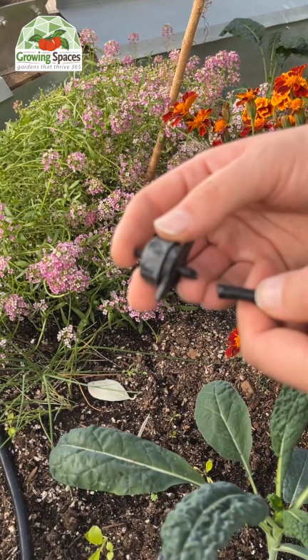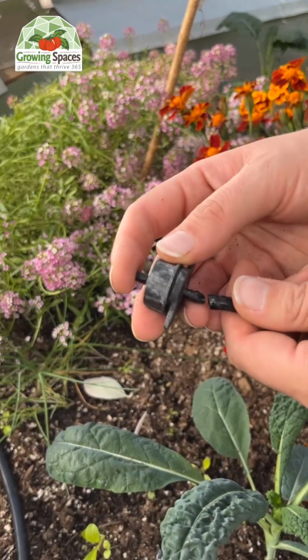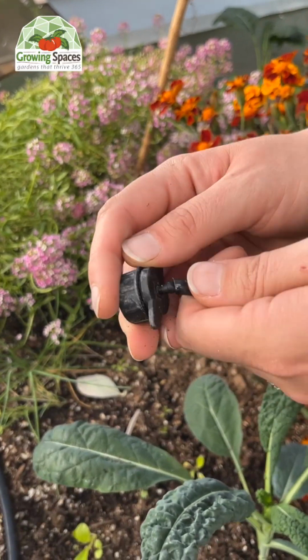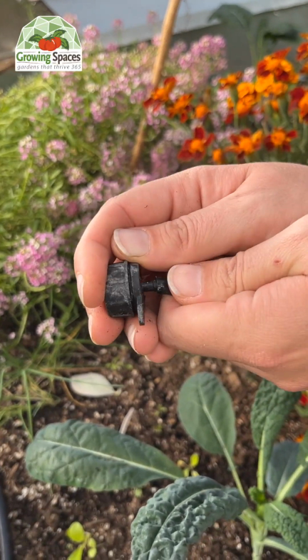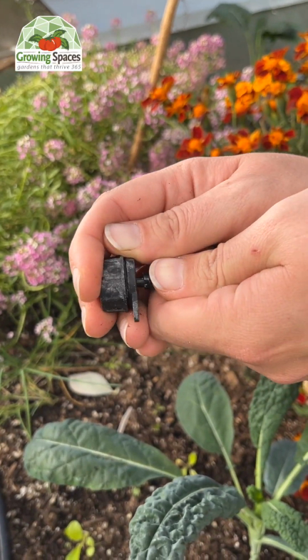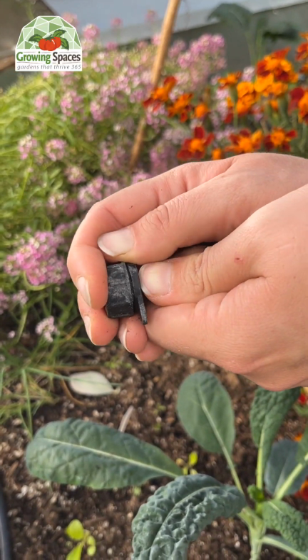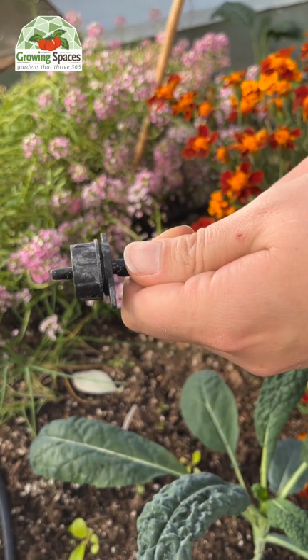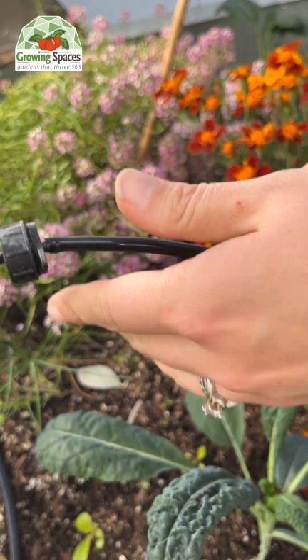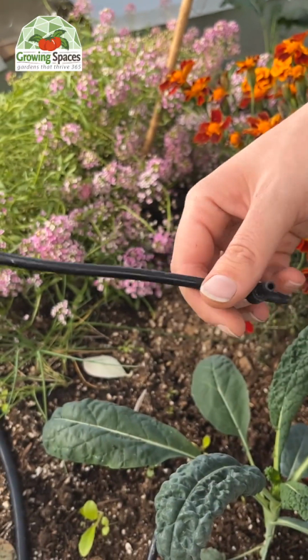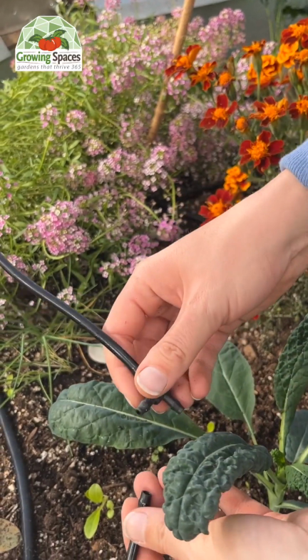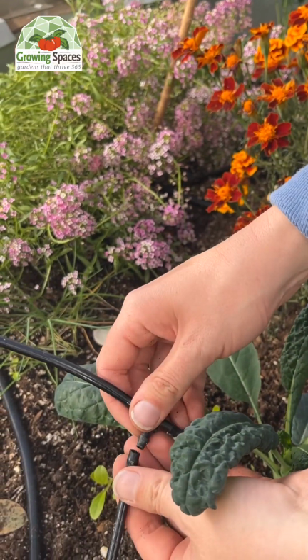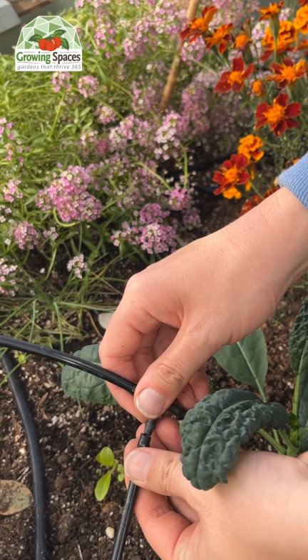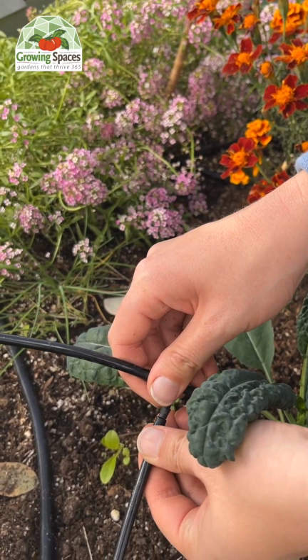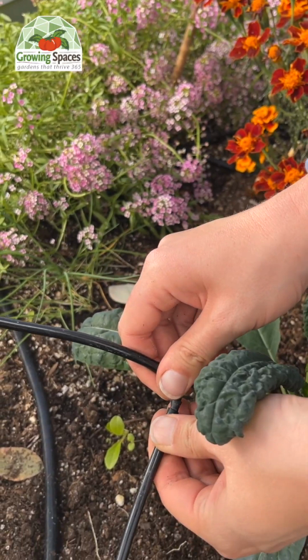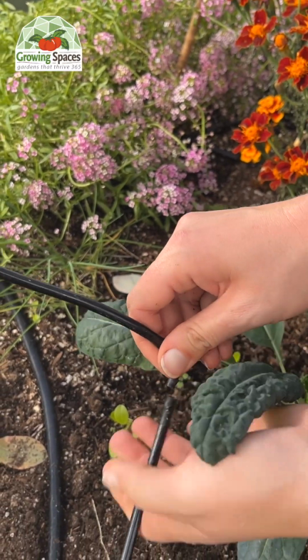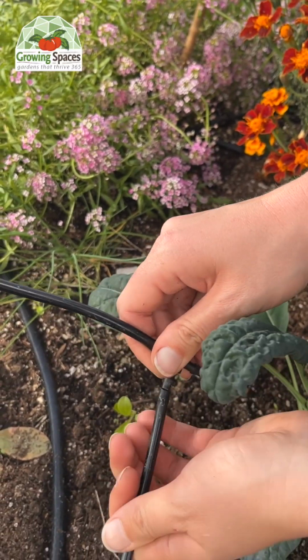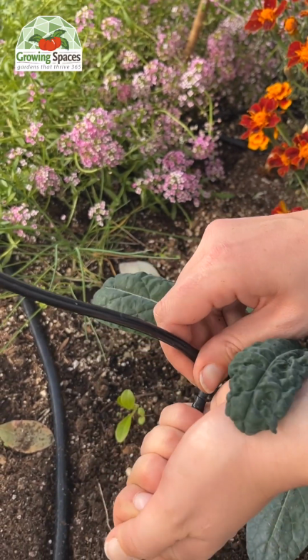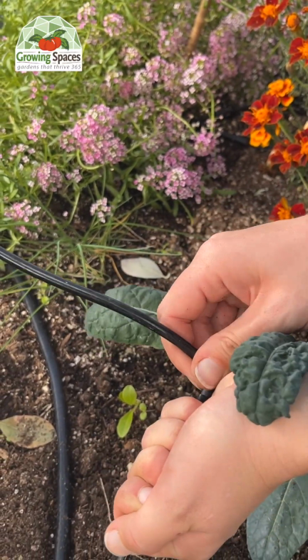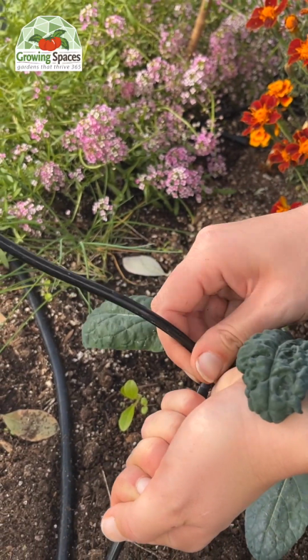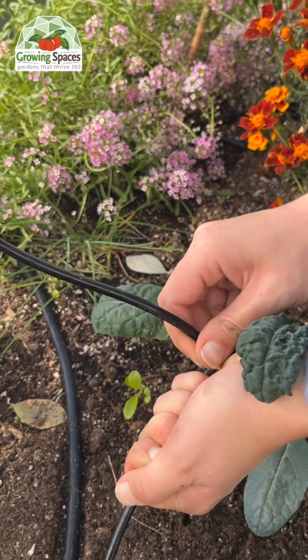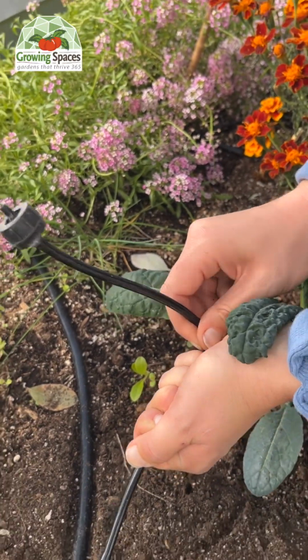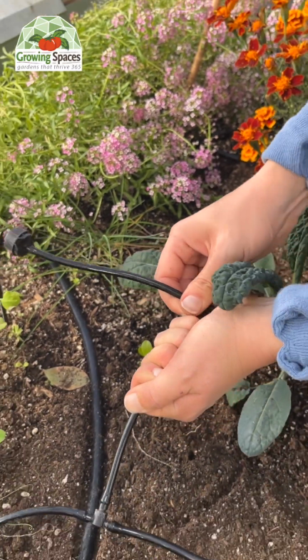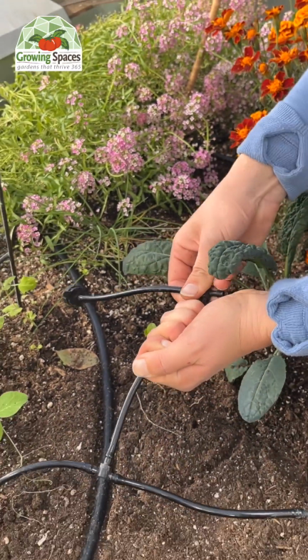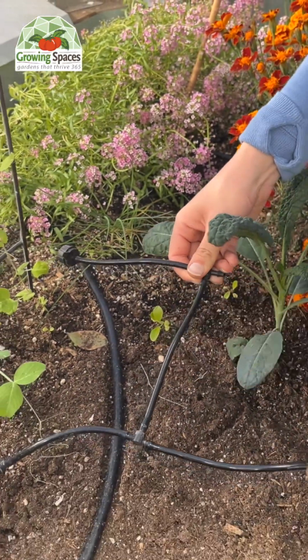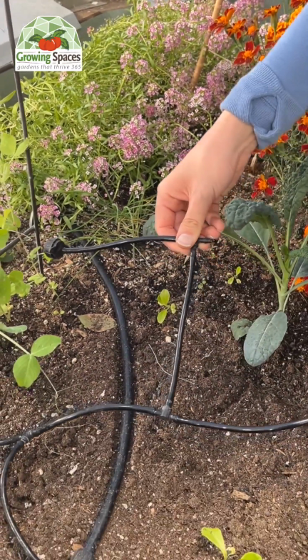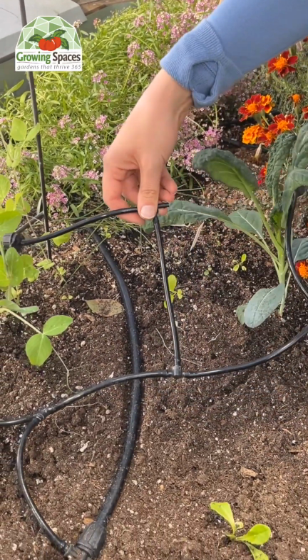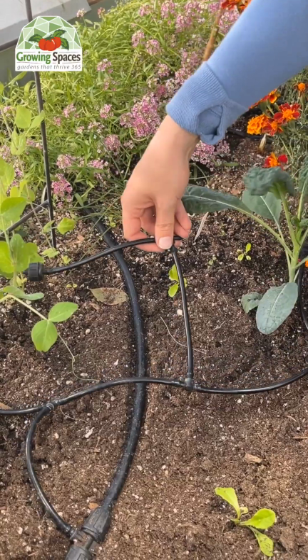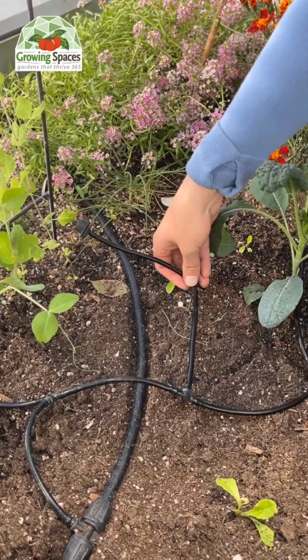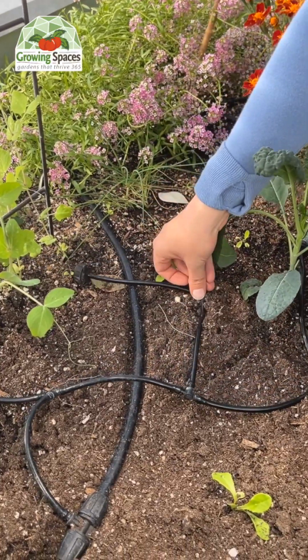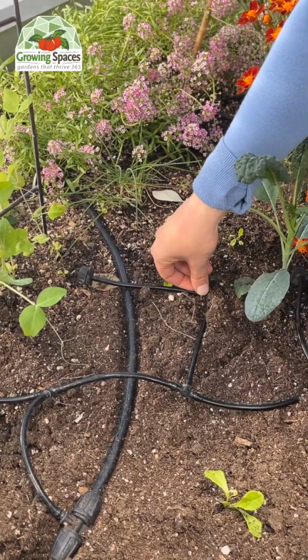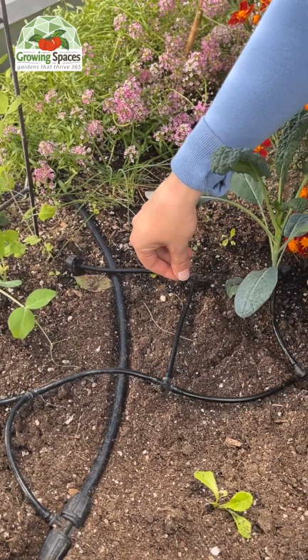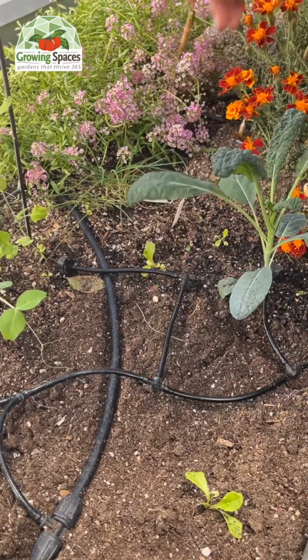The system is fully customizable so you can make it work exactly how you need it to. You can simply cut the distribution hose and place your emitters exactly where you need them, and the emitter T's help you direct the water straight to your plants.